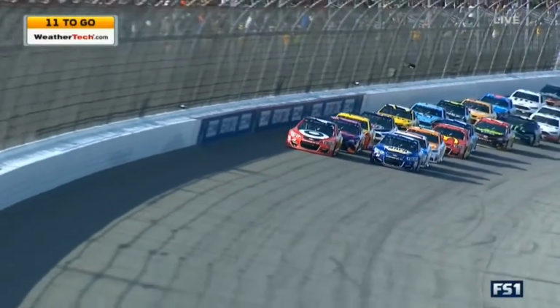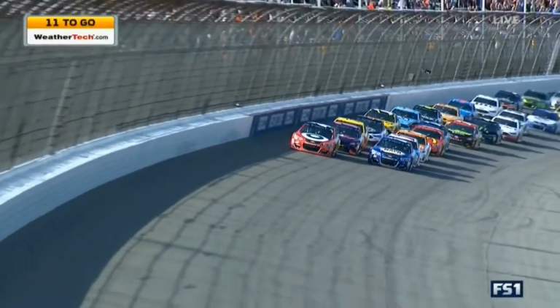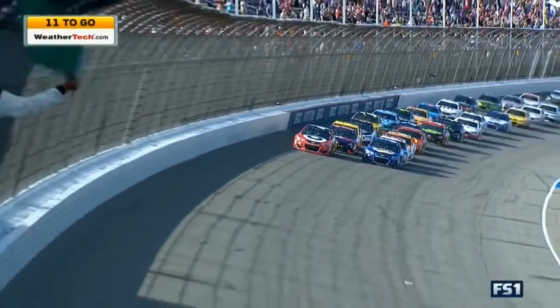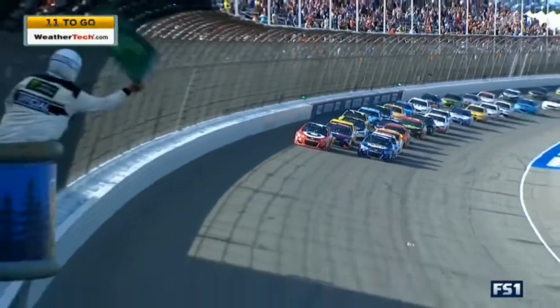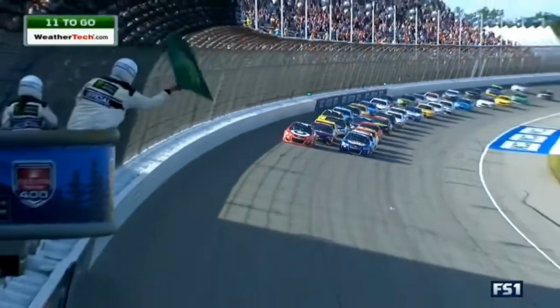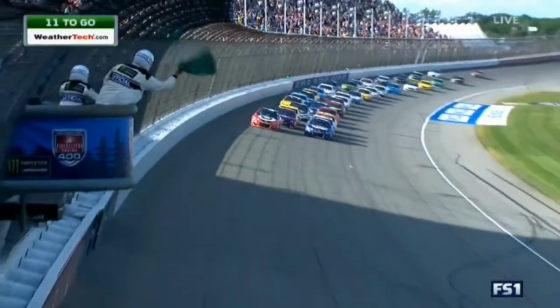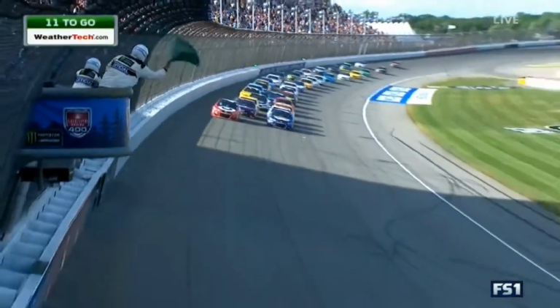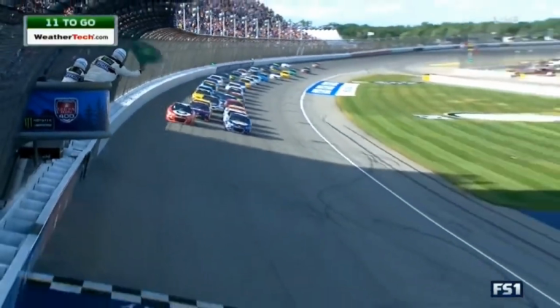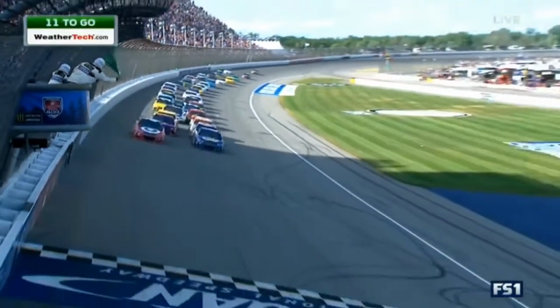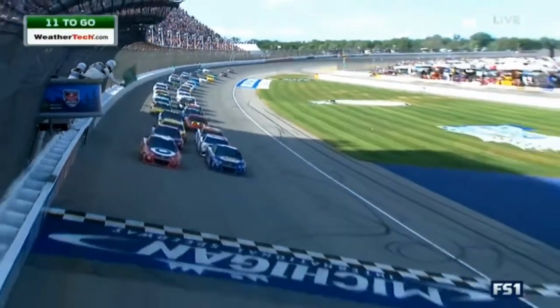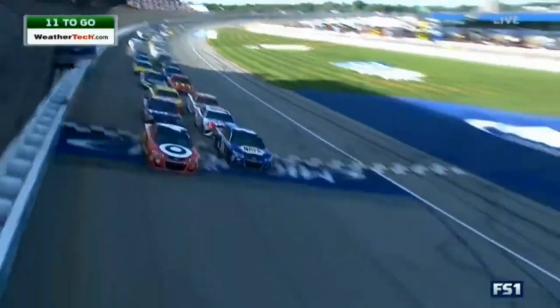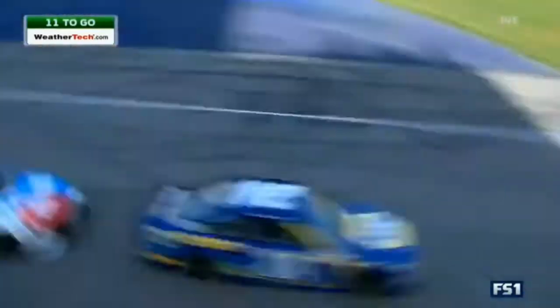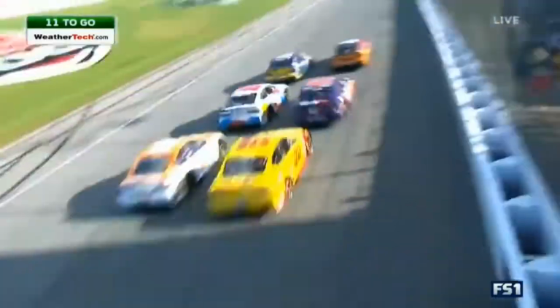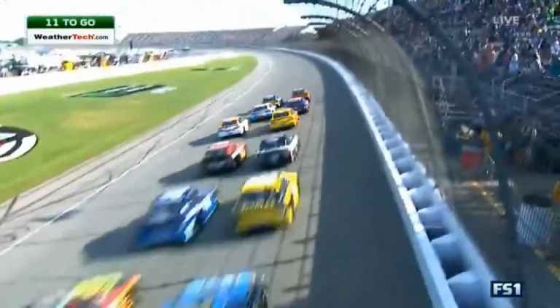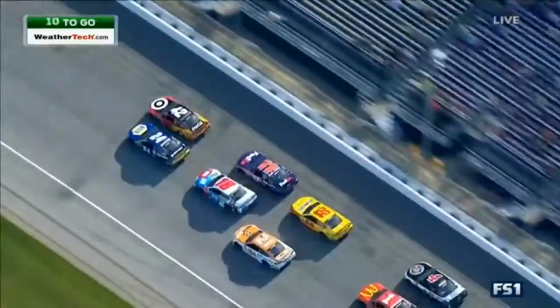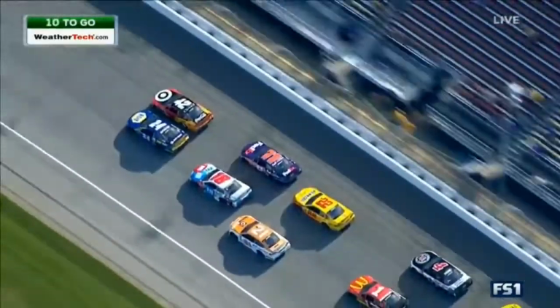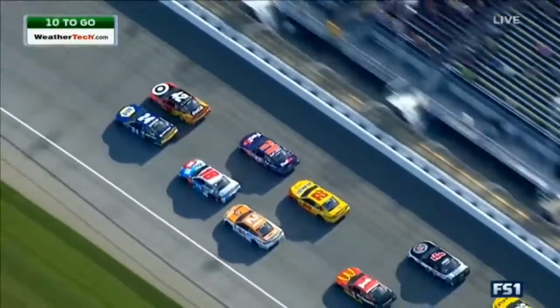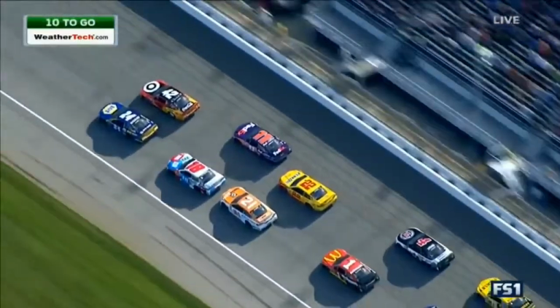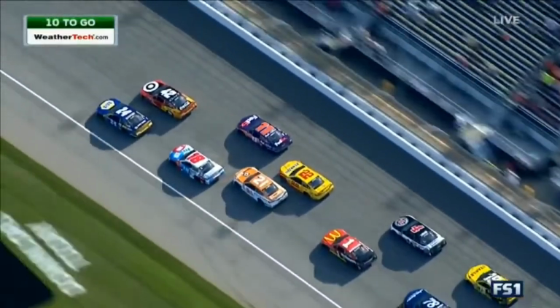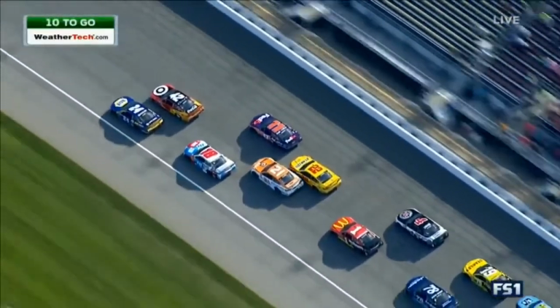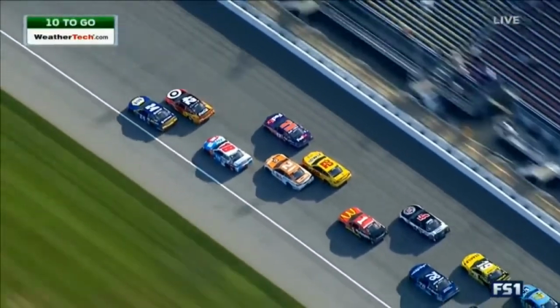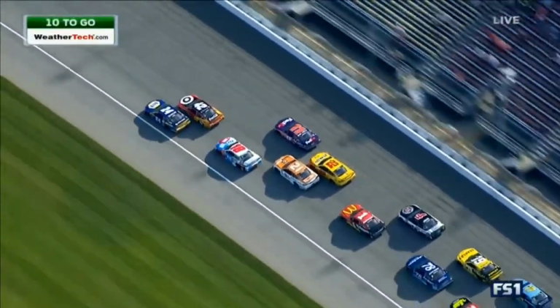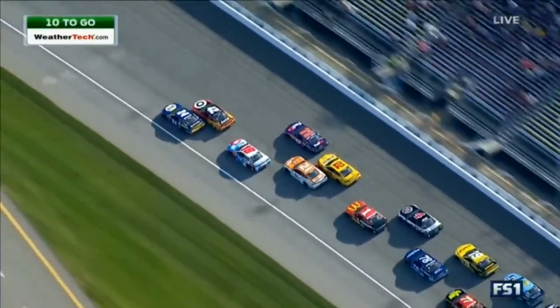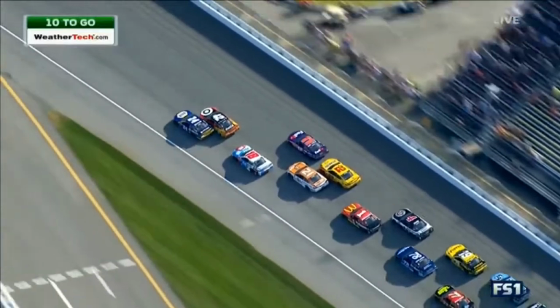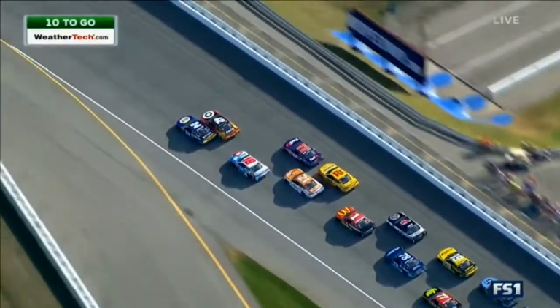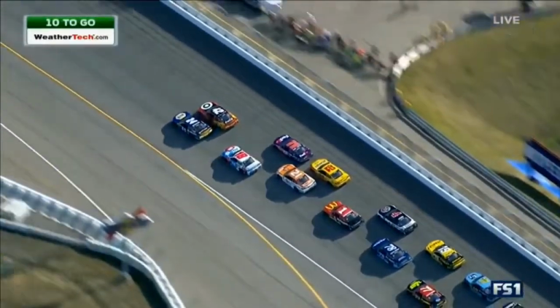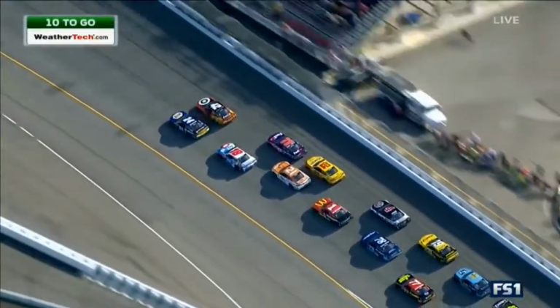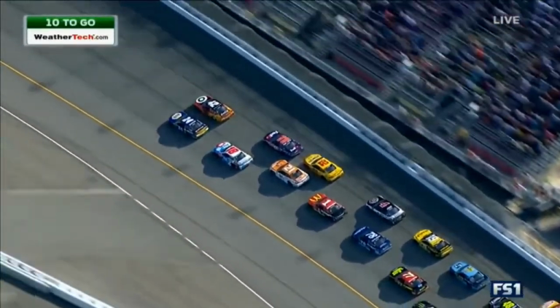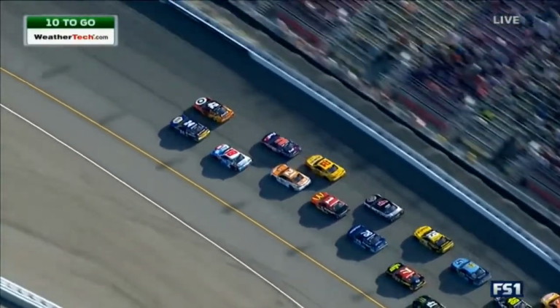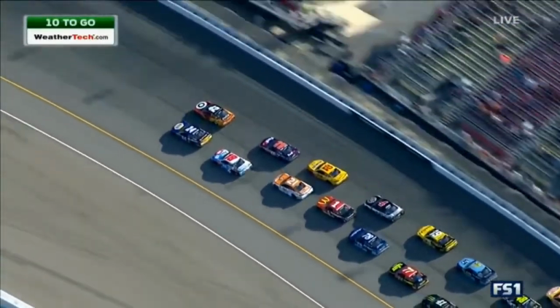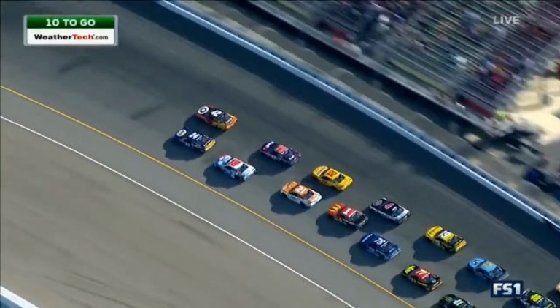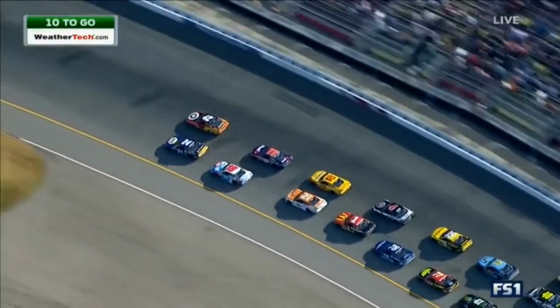Green flag. Really nice start by the 24 that time. Almost think too good of a start, because now the 42 is to his corner panel going into the corner.